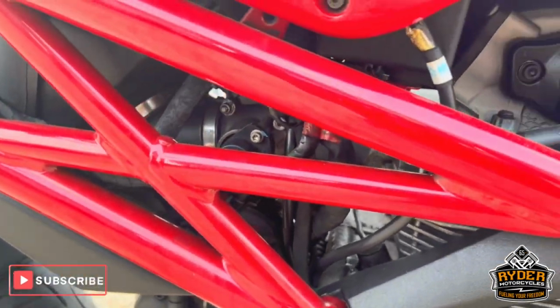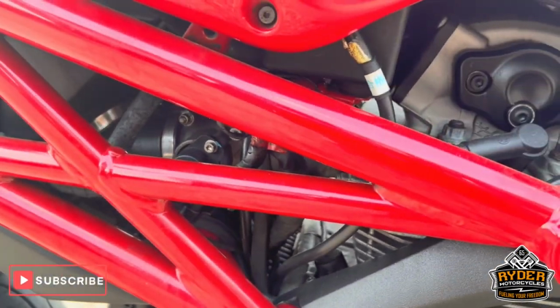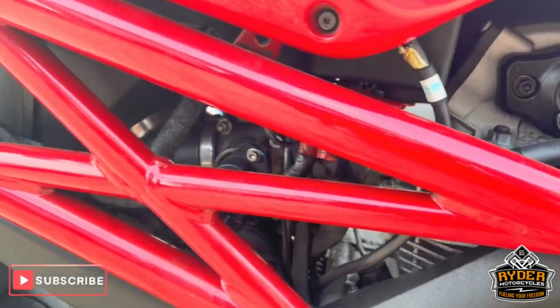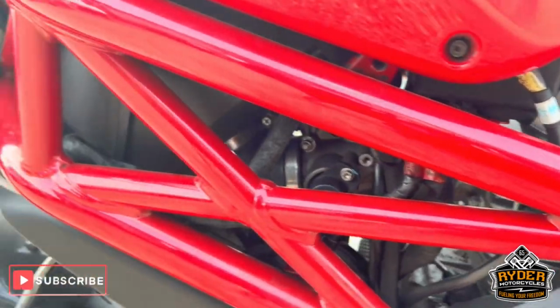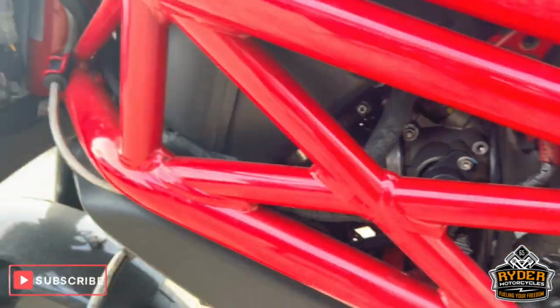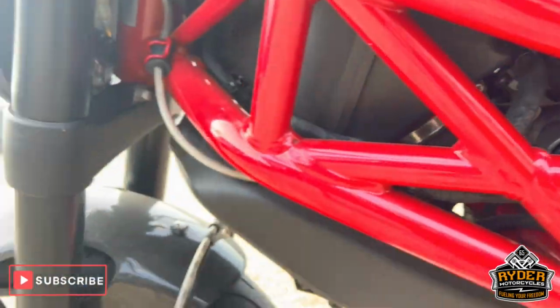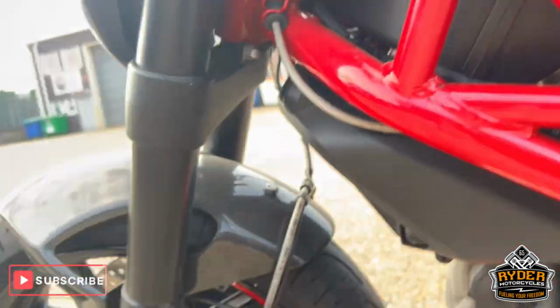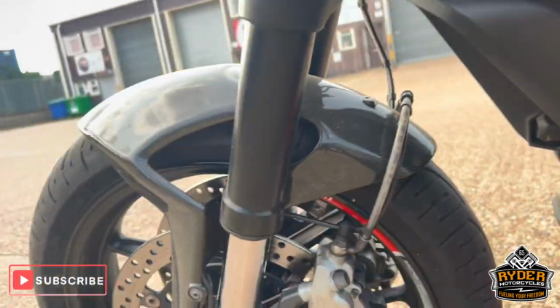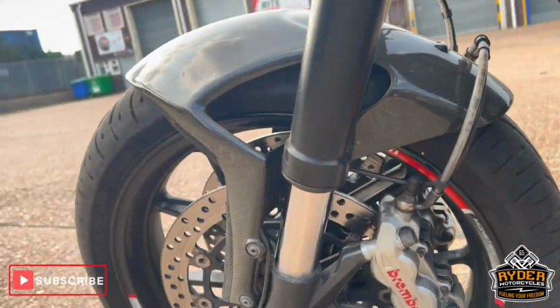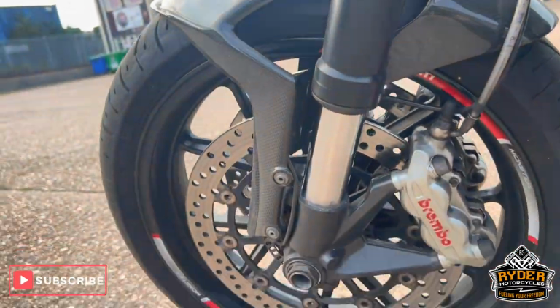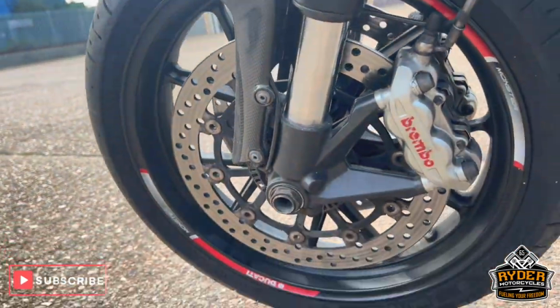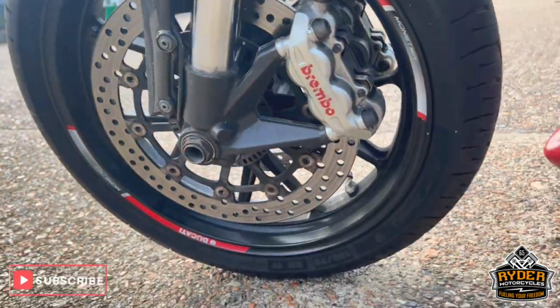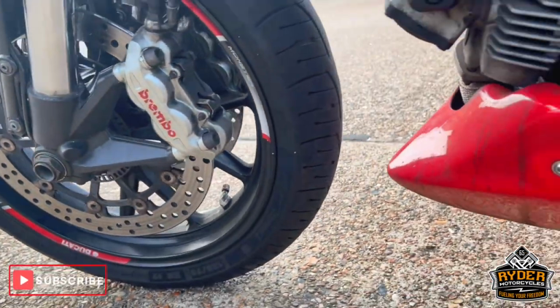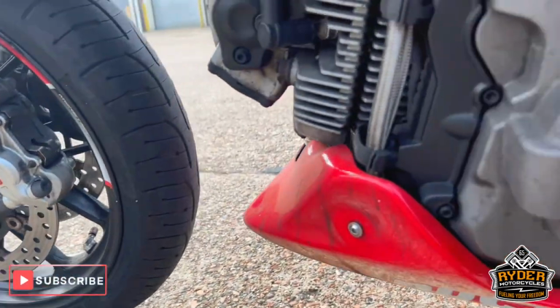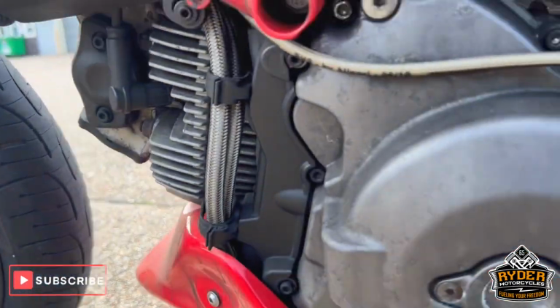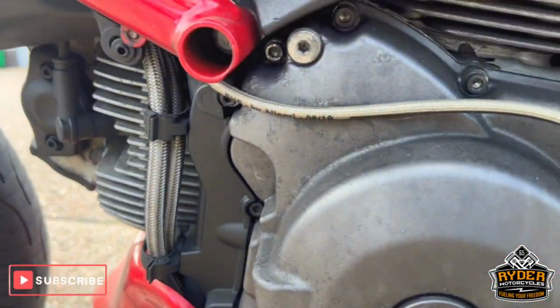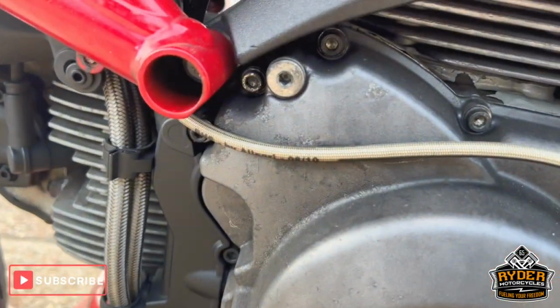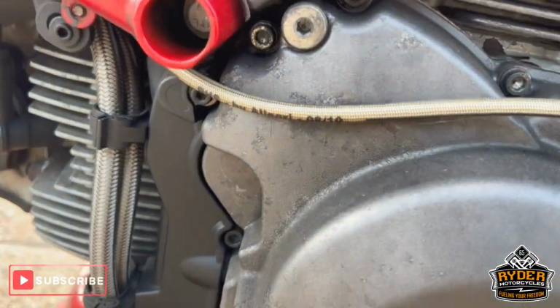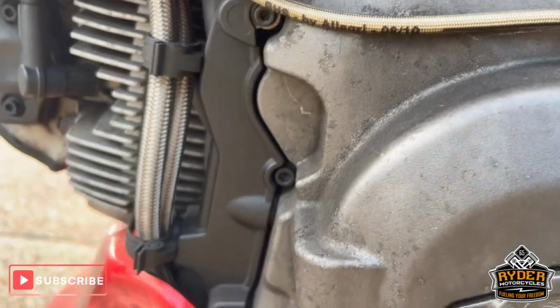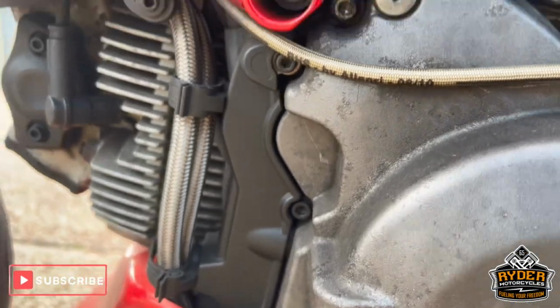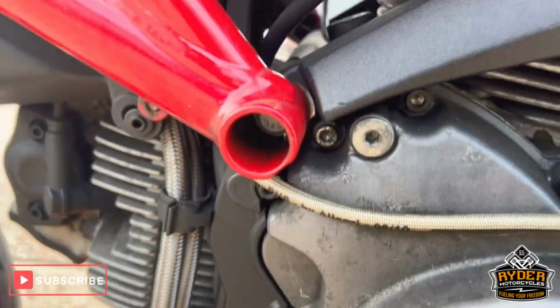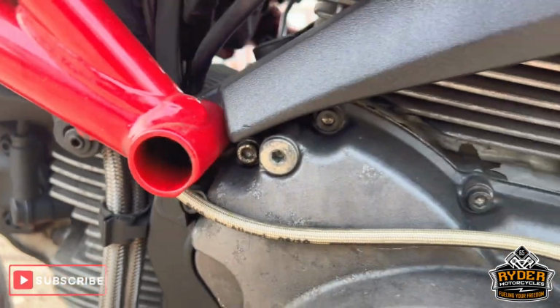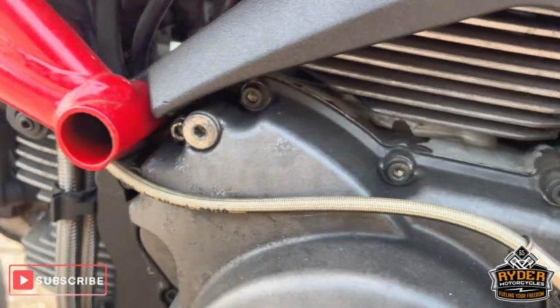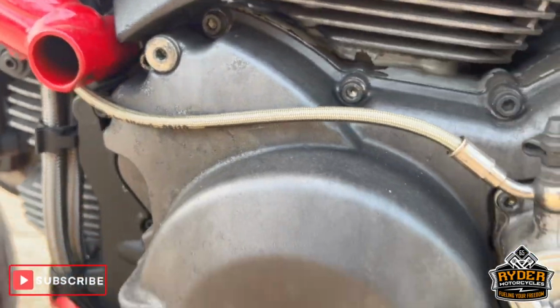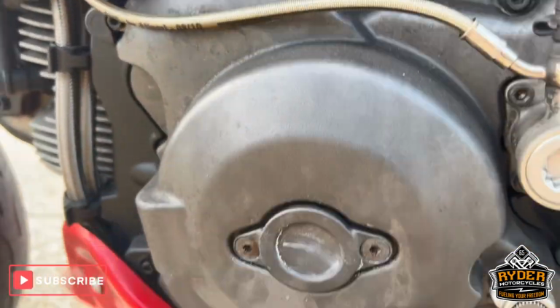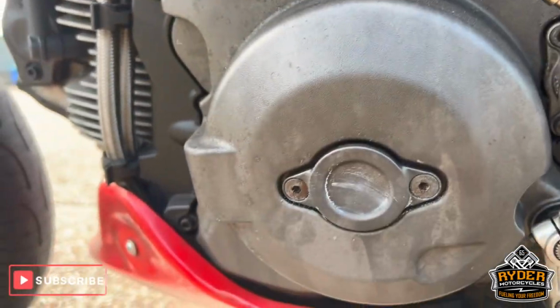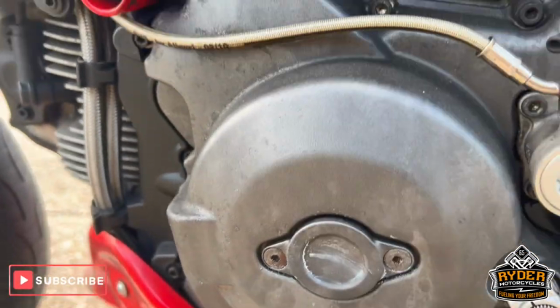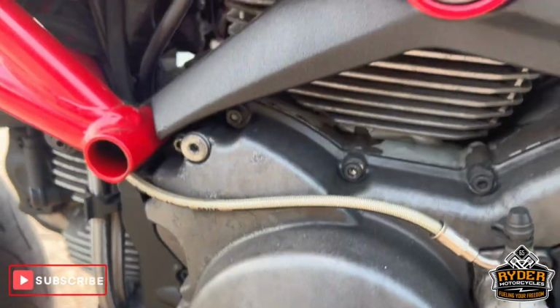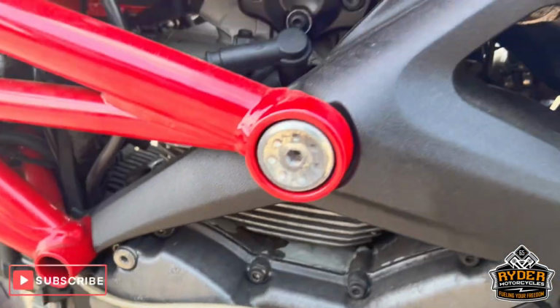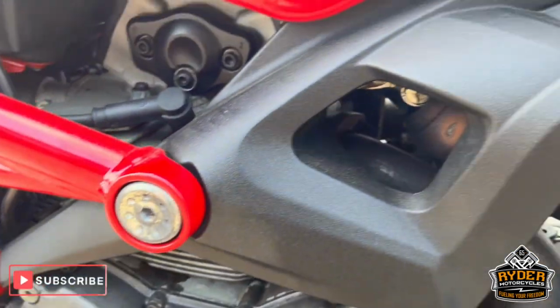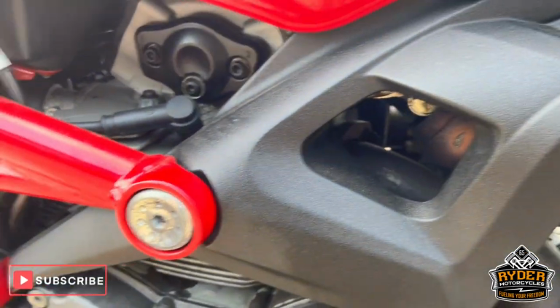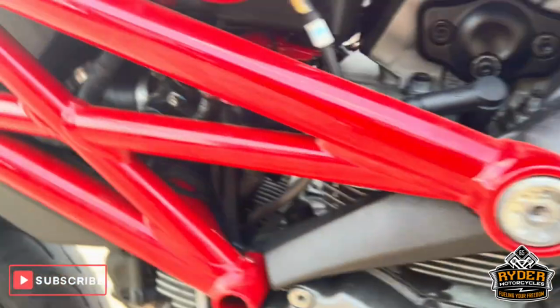The frame's nice on this side, plus the front wheel. The engine casing just has a bit of mottling in places — we'll clean it up a bit.